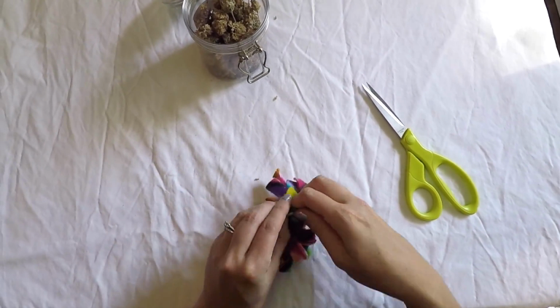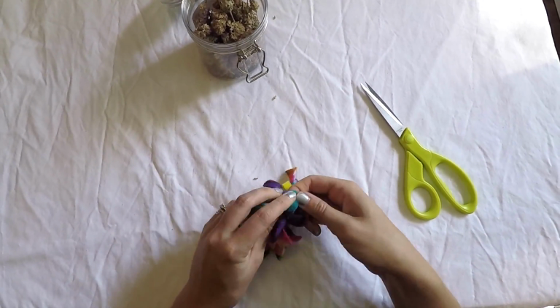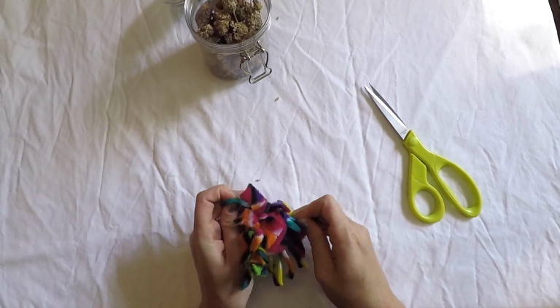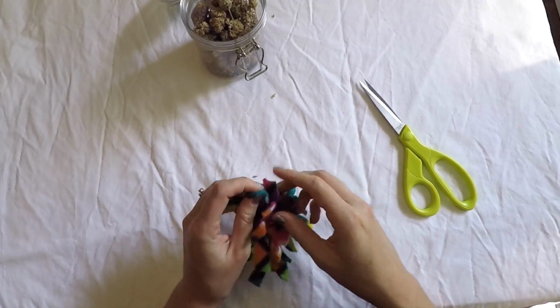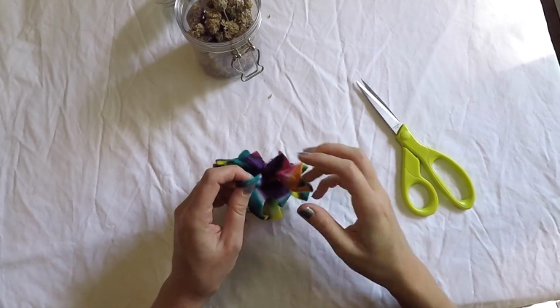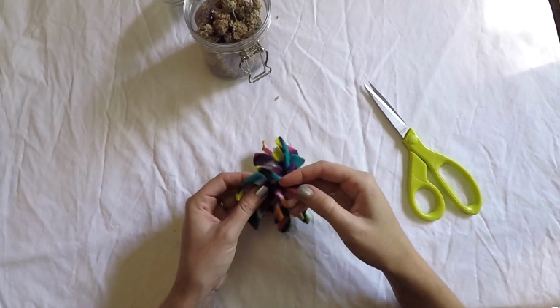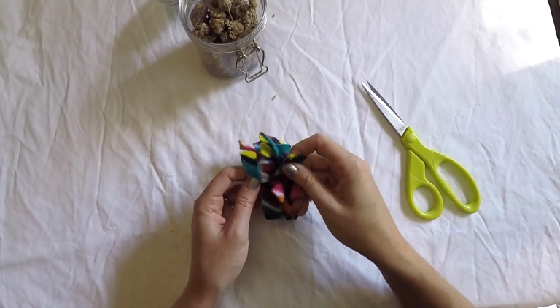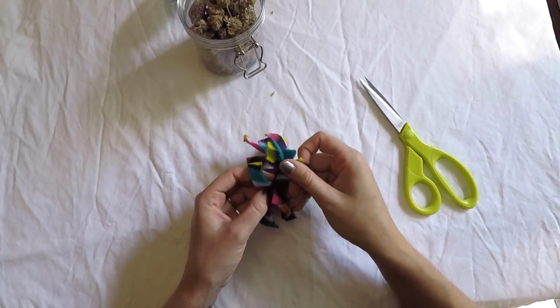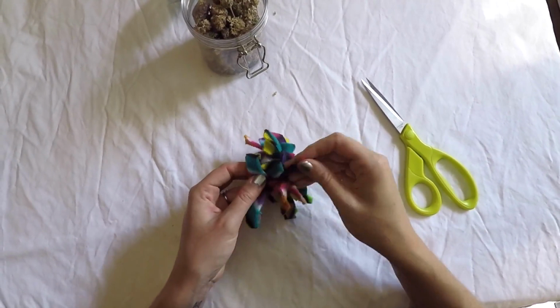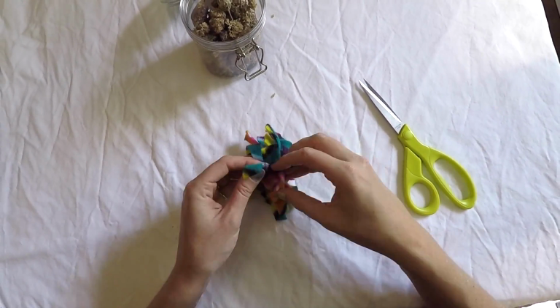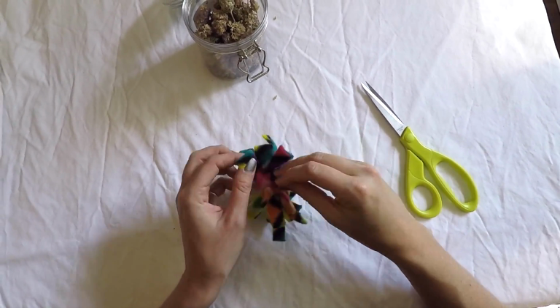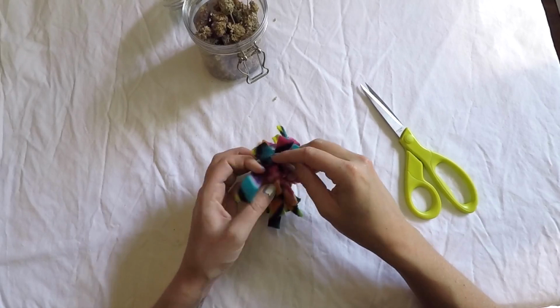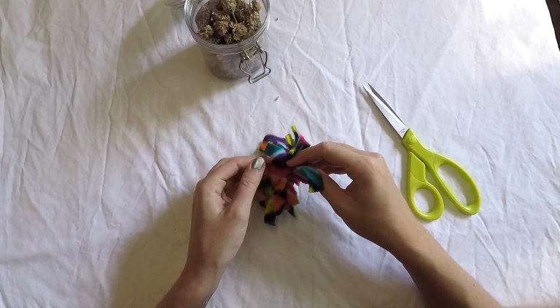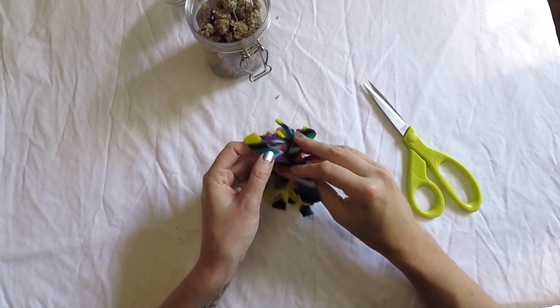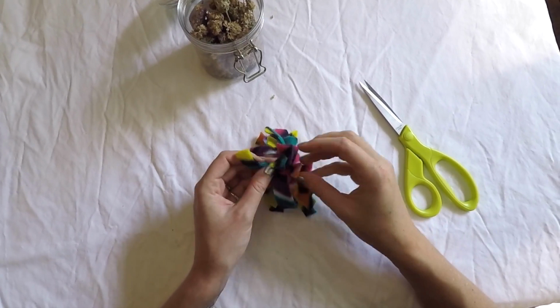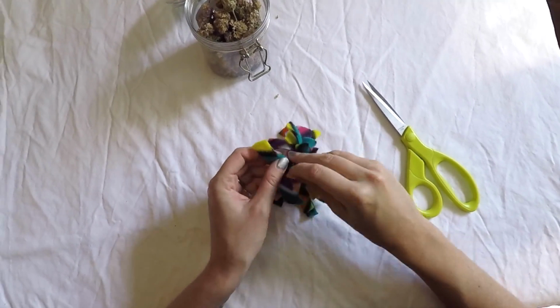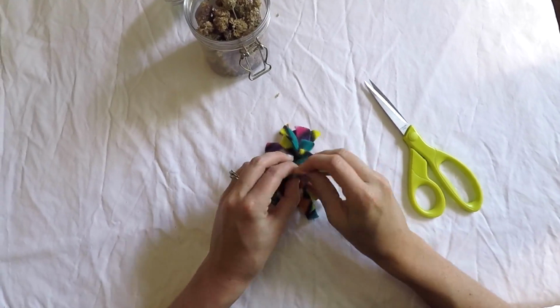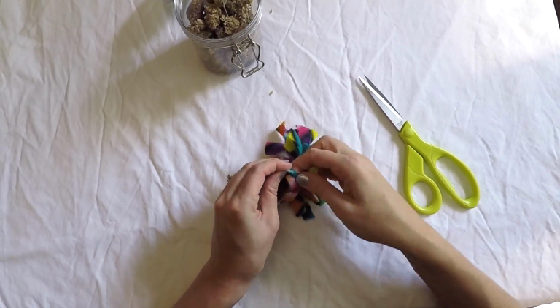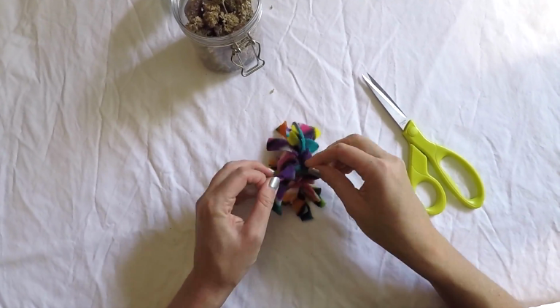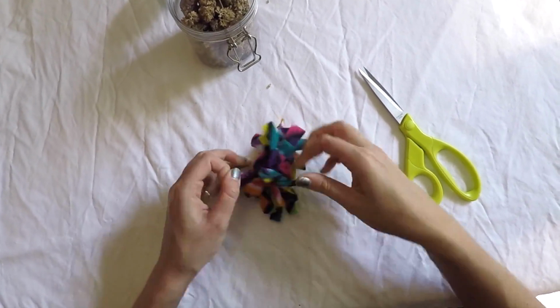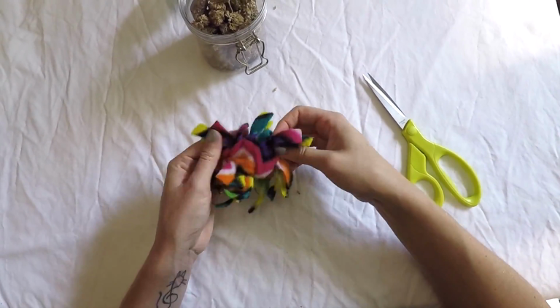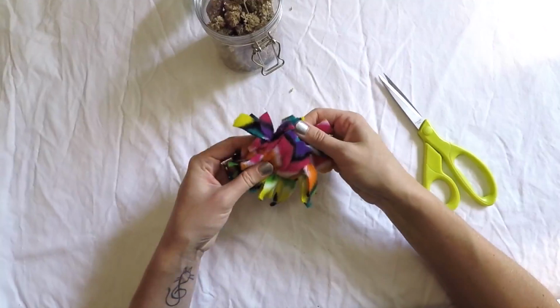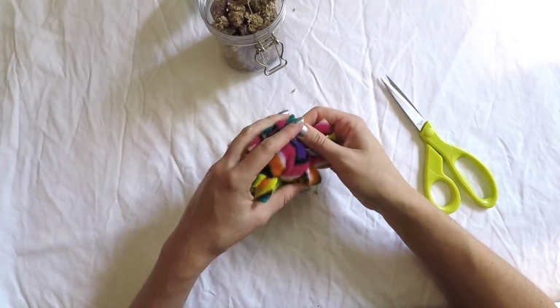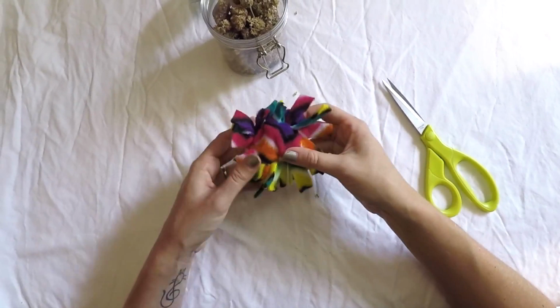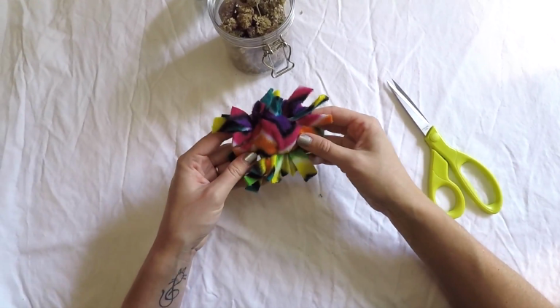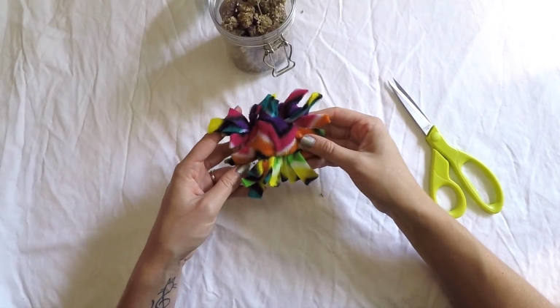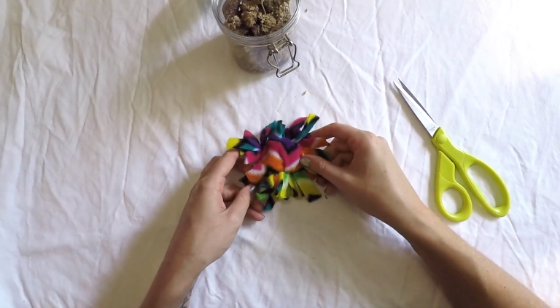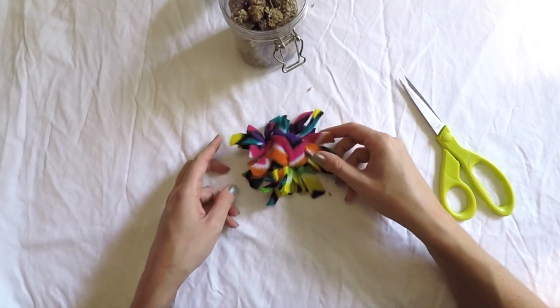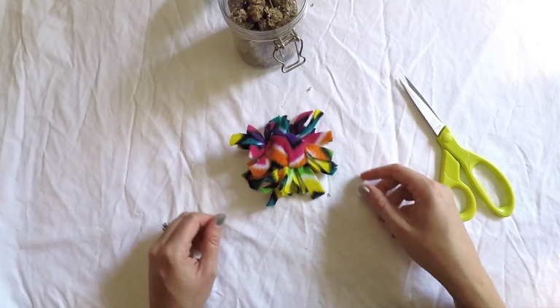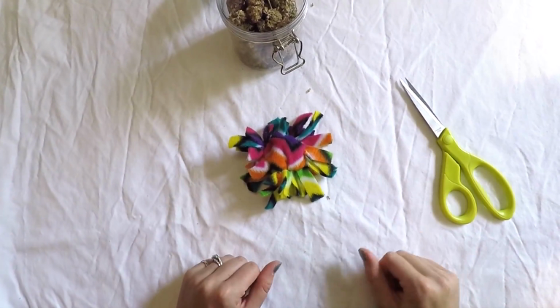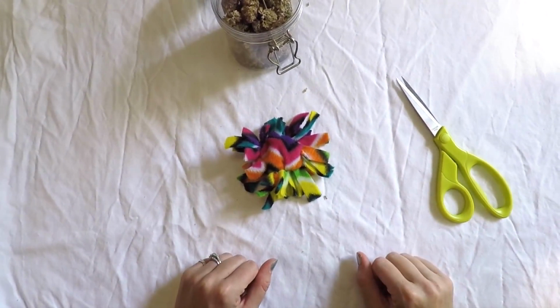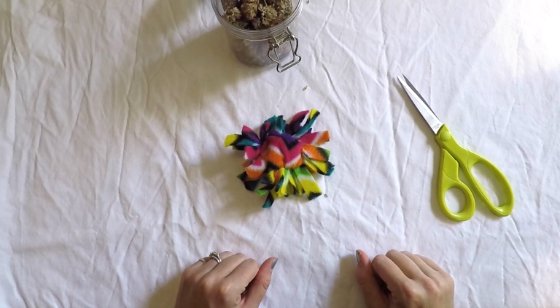Once it's filled, finish tying the rest of the way. Now your cats are ready to have some fun!